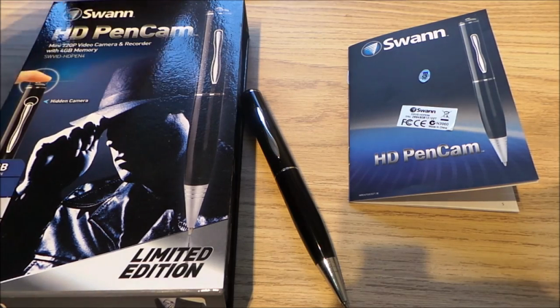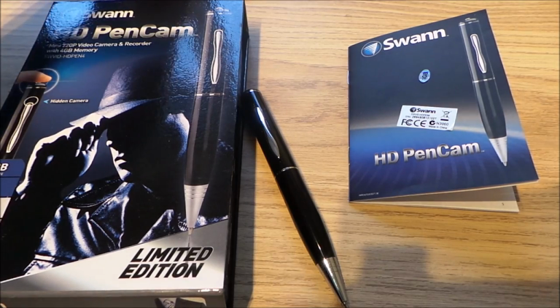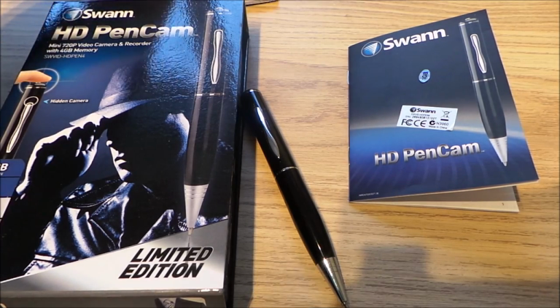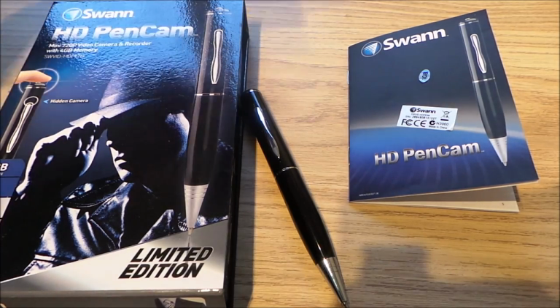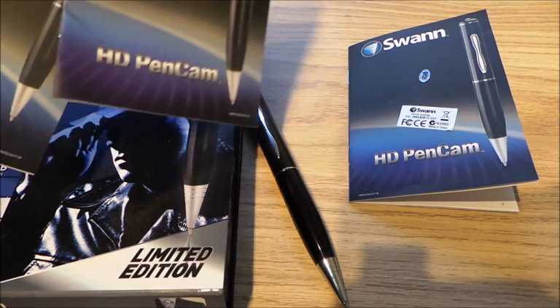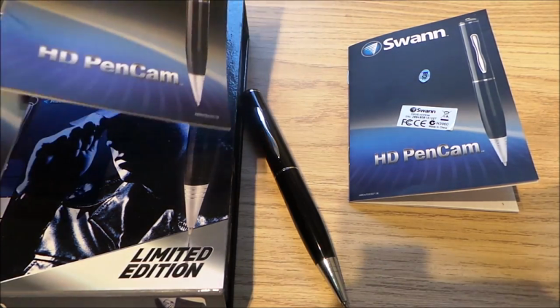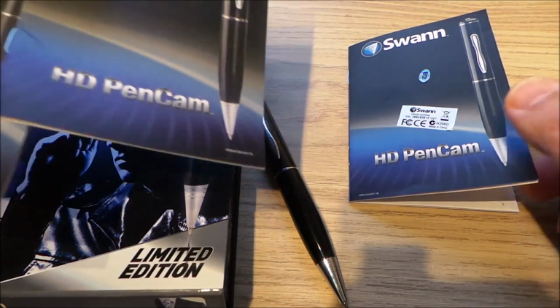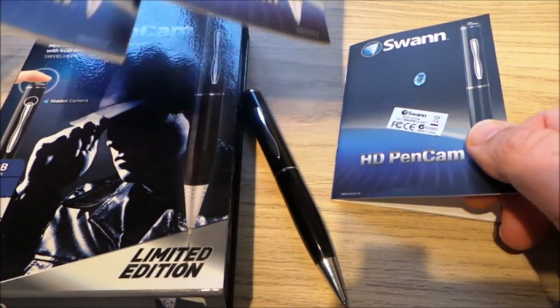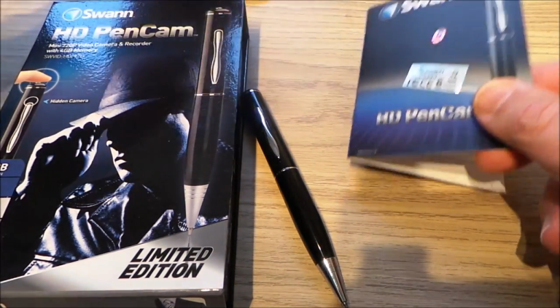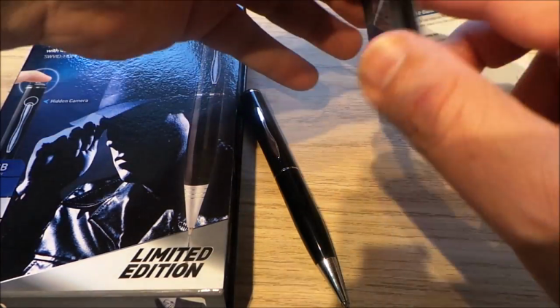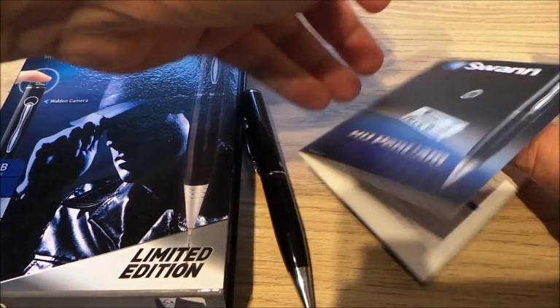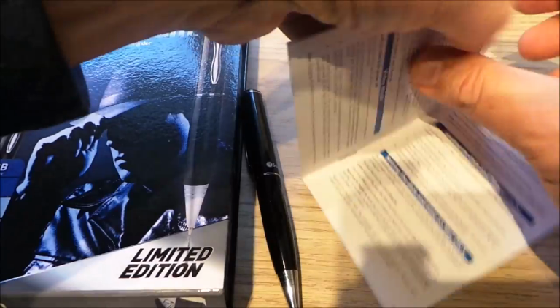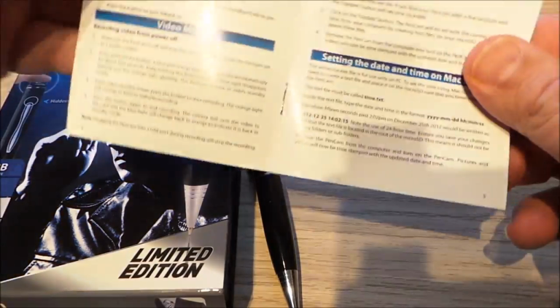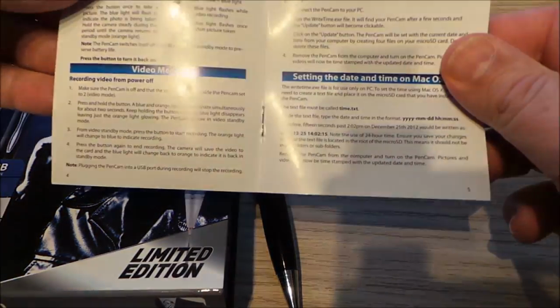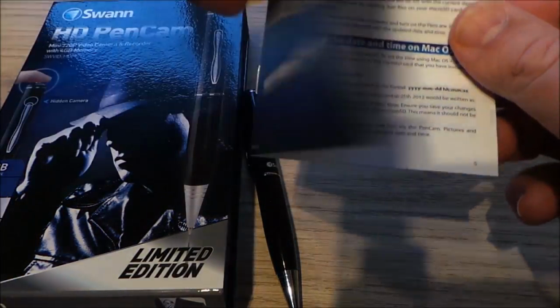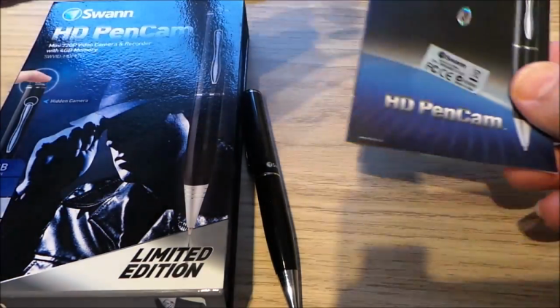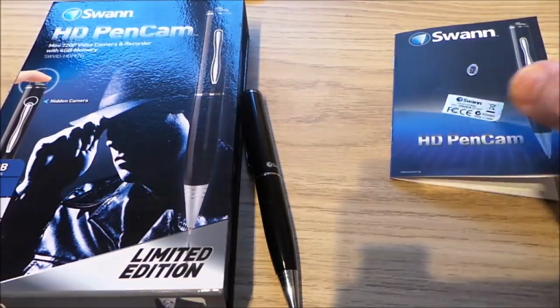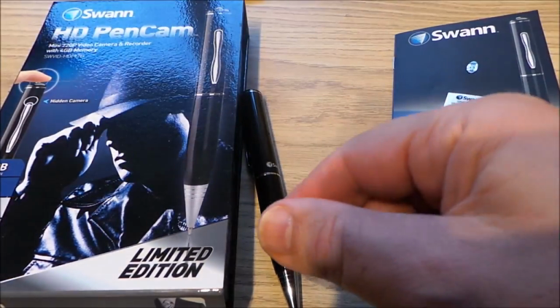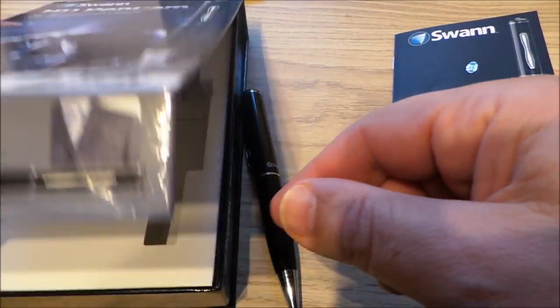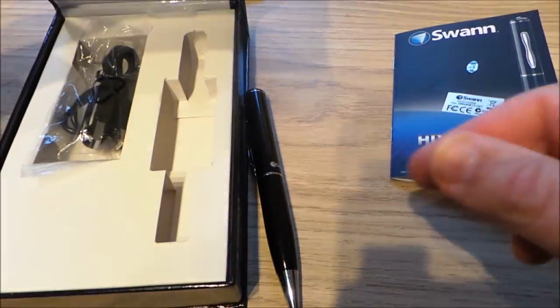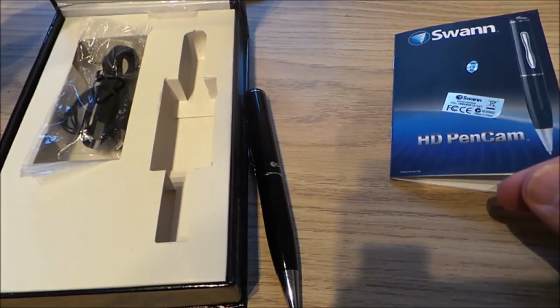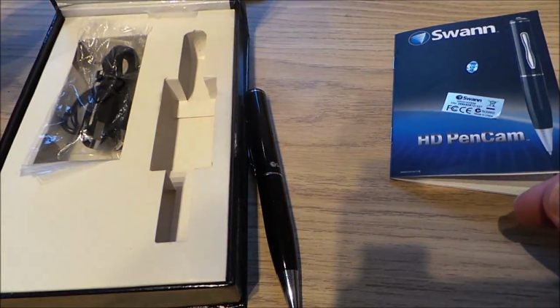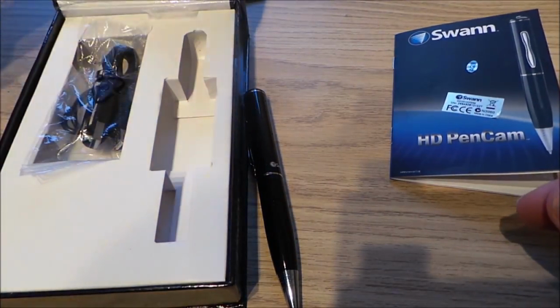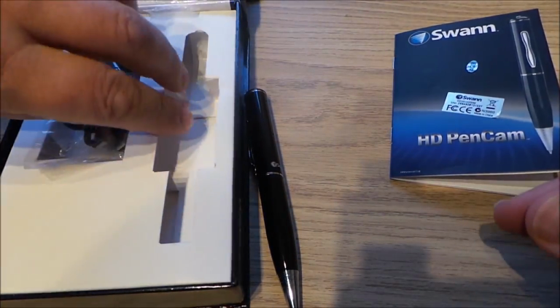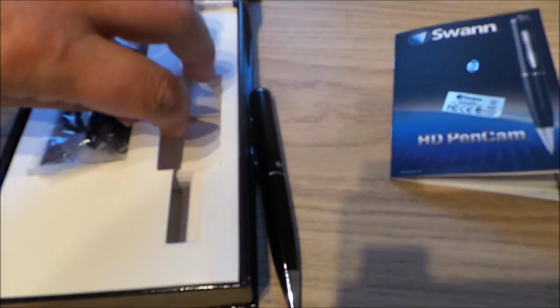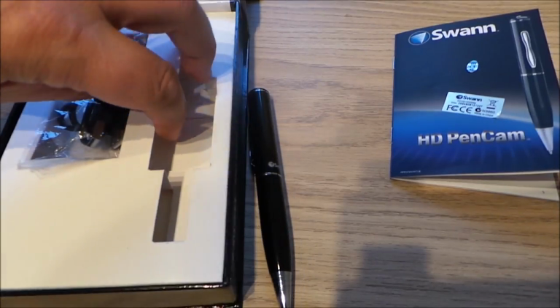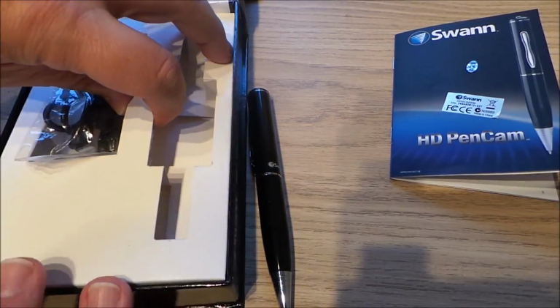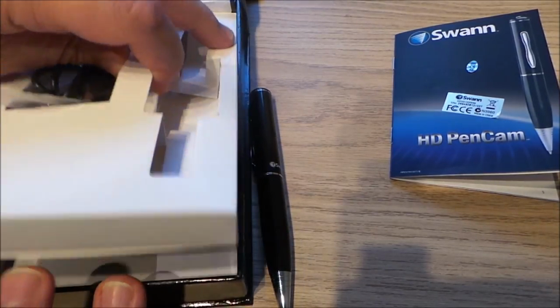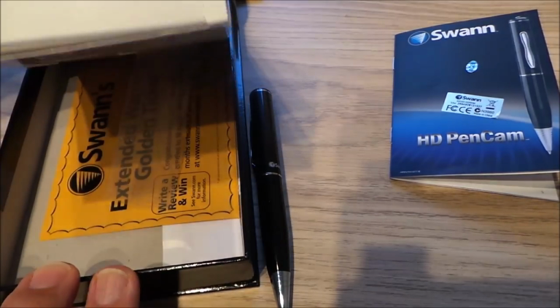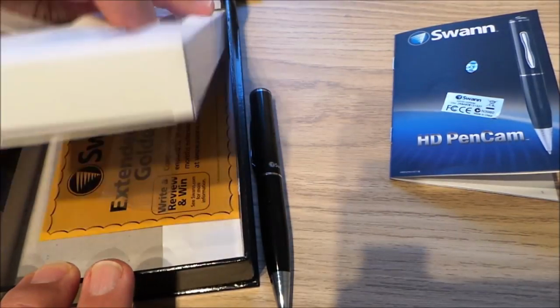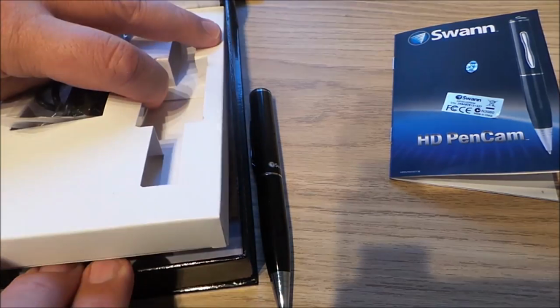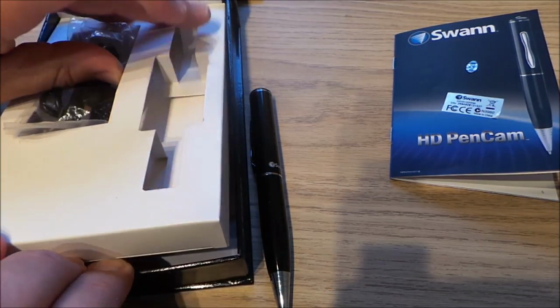You get a number of sets of instructions in different languages. I've been using the English one. This is what's in the box — your guarantee and some various other bits and pieces.